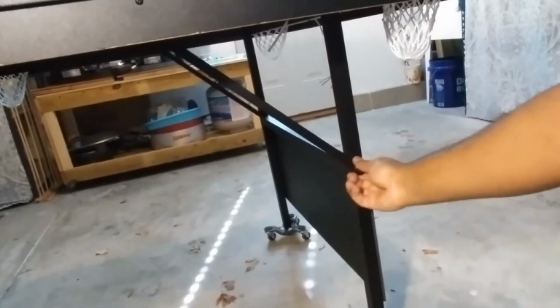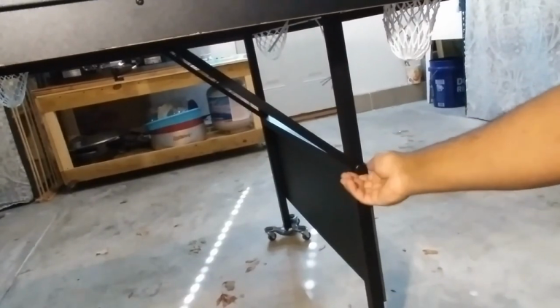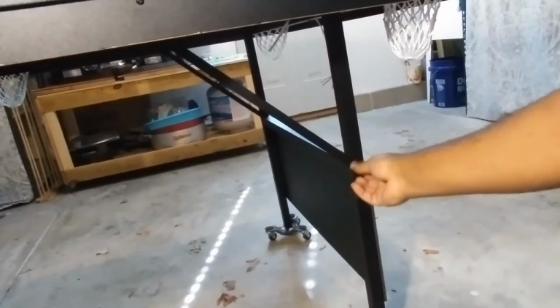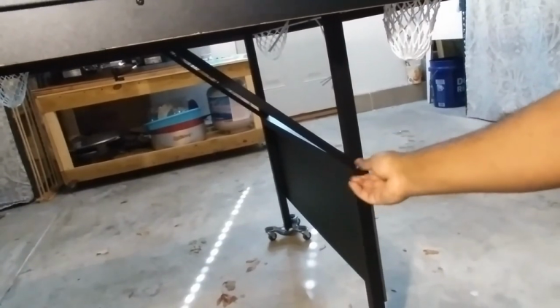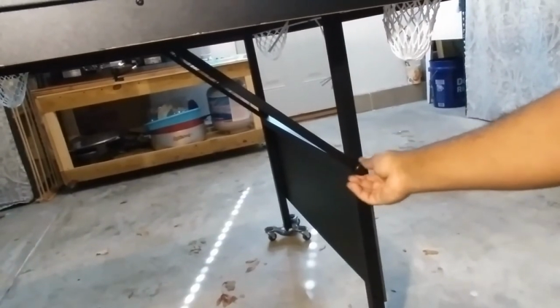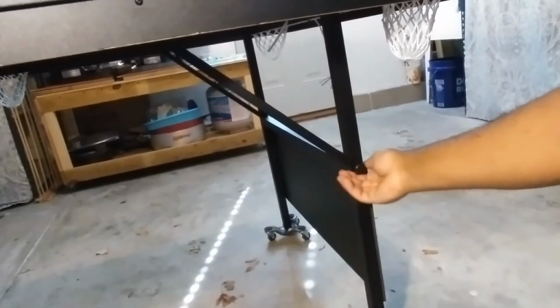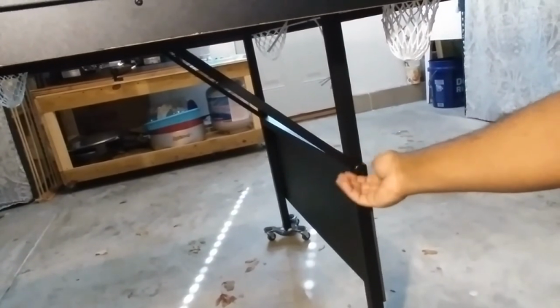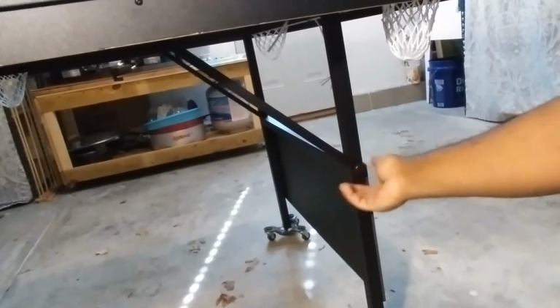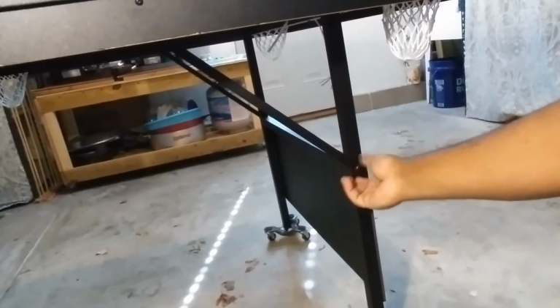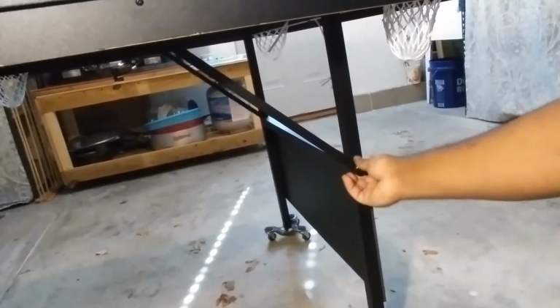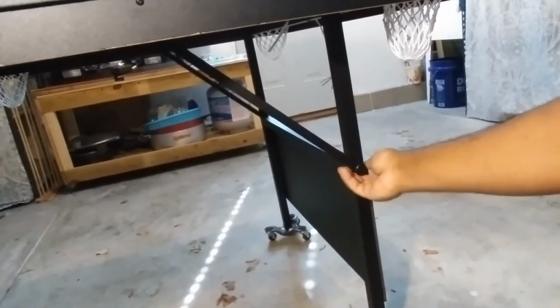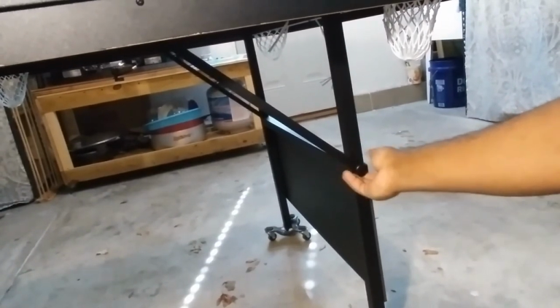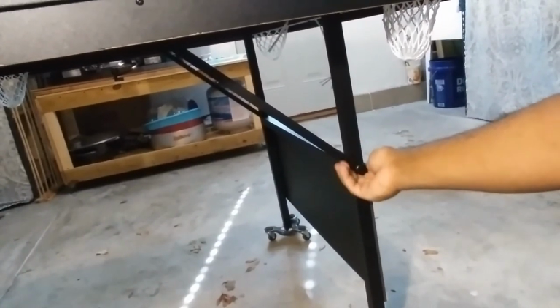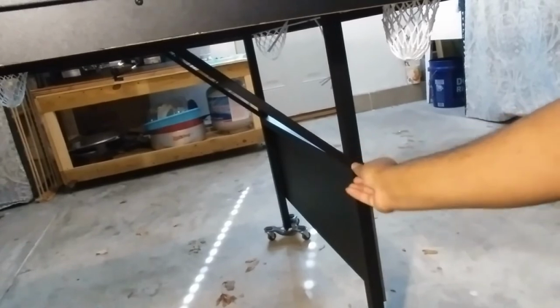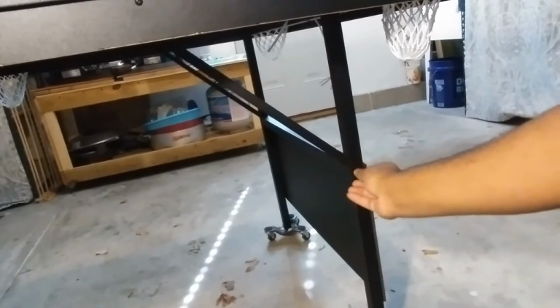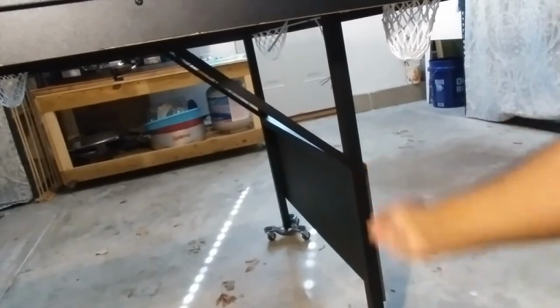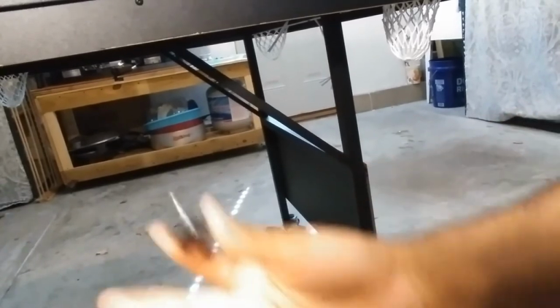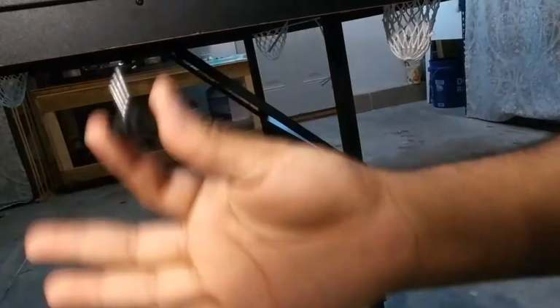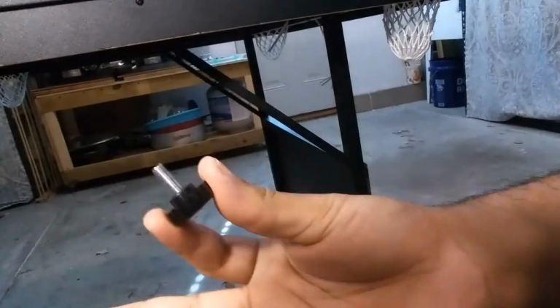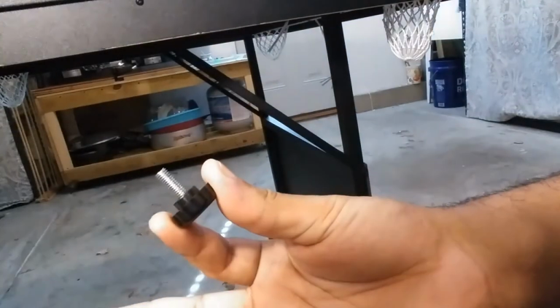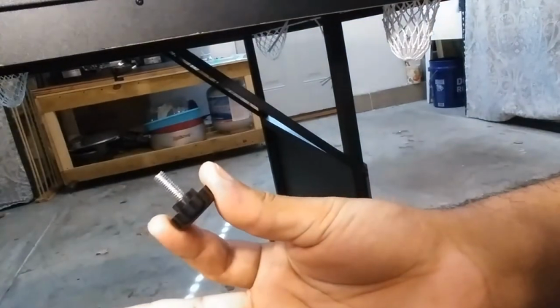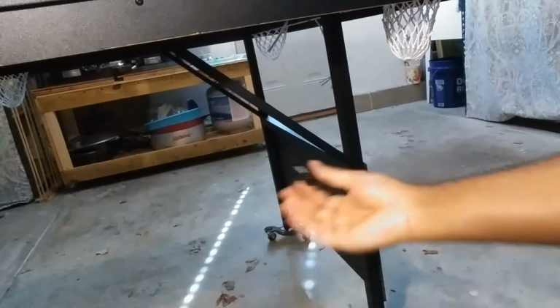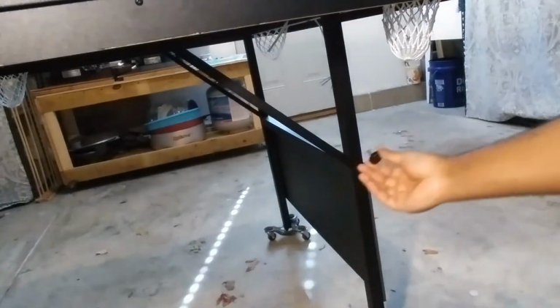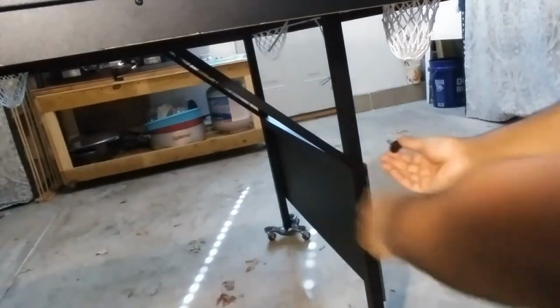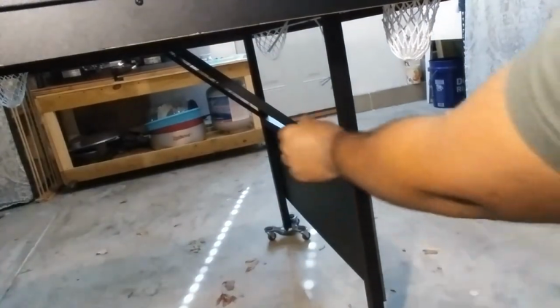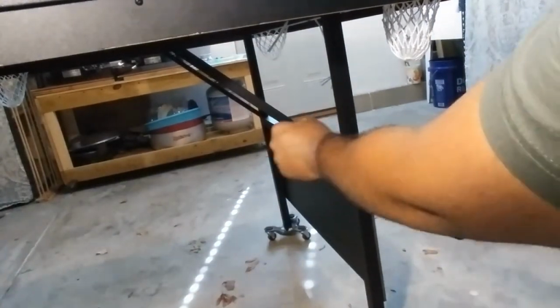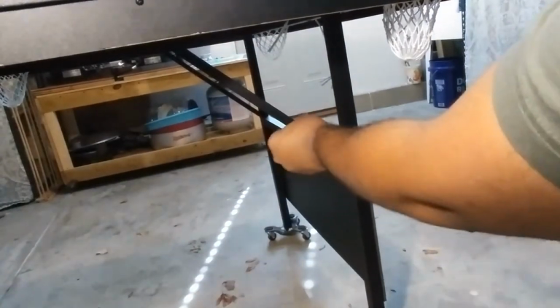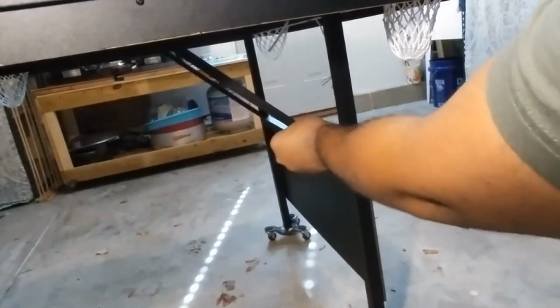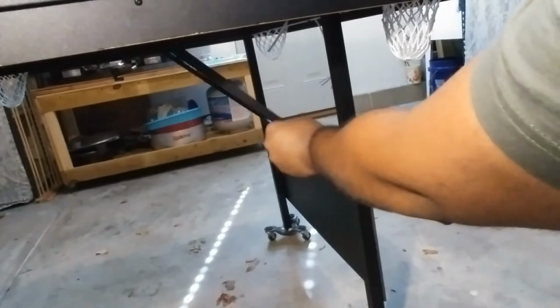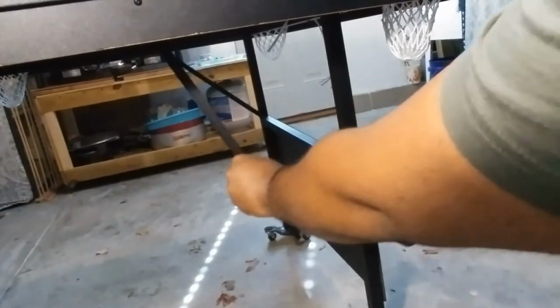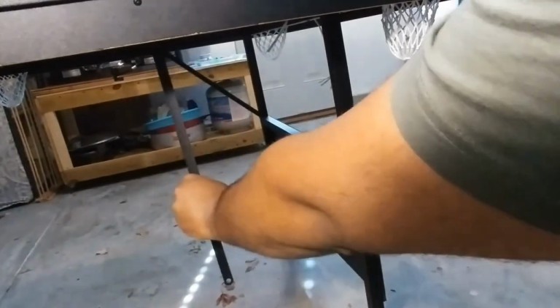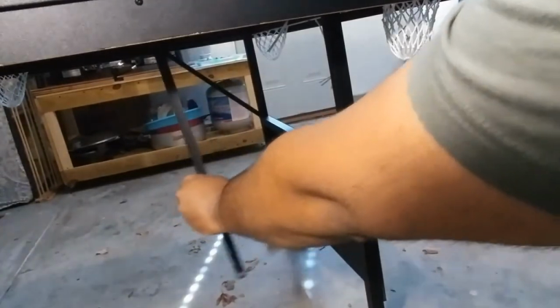Whether you're setting up or breaking the table down, the process is simple. The table legs fold up and each leg requires you to simply screw in the metal rods that keep the table level. Again, very easy.